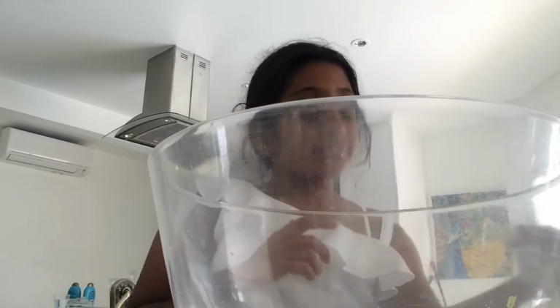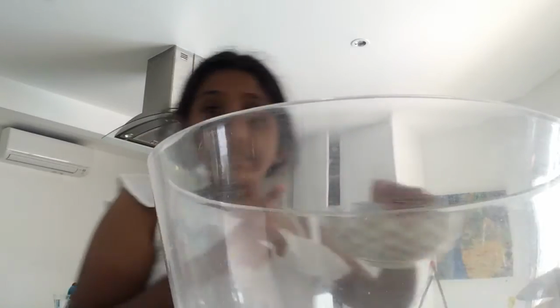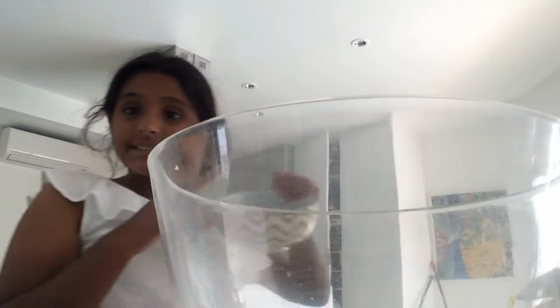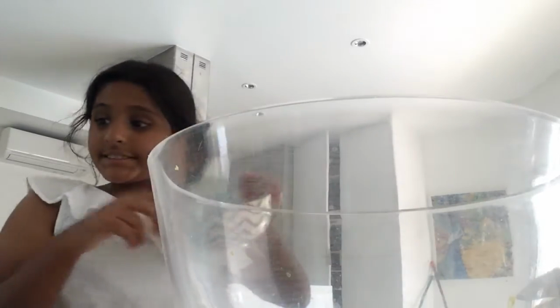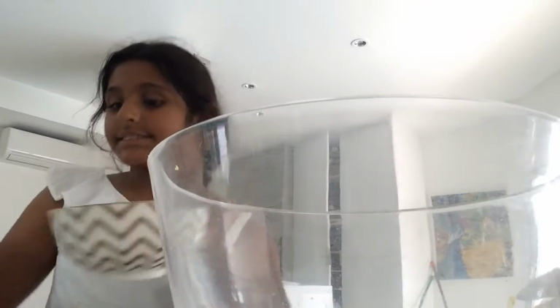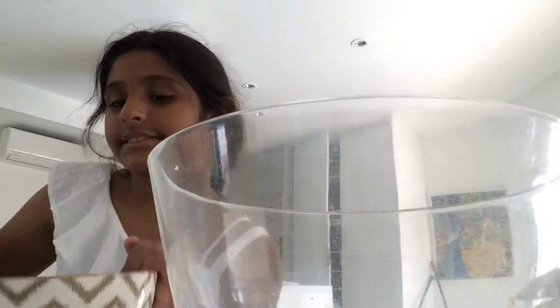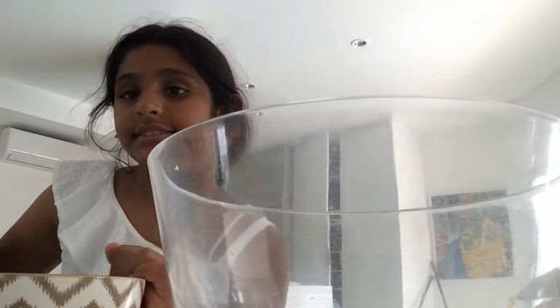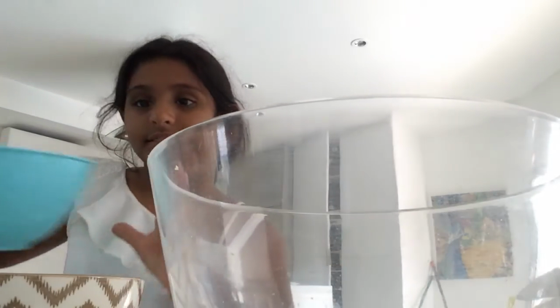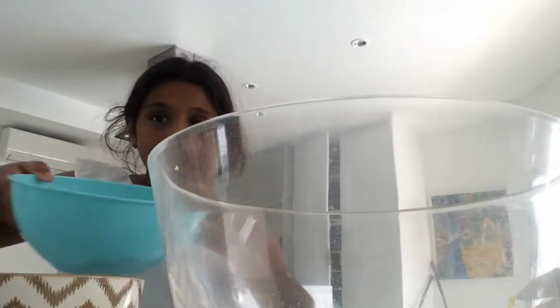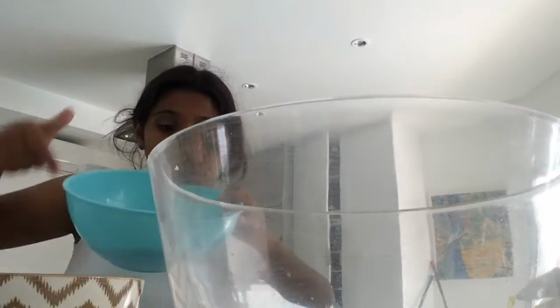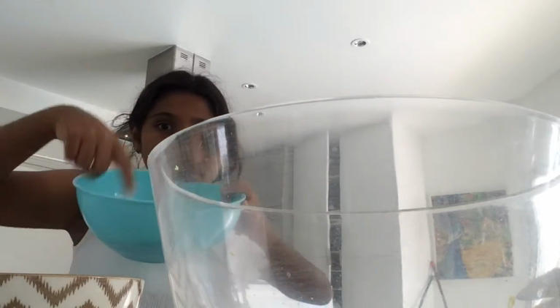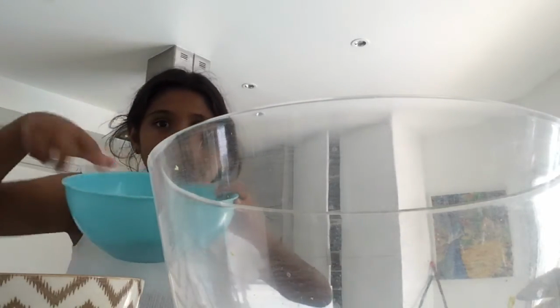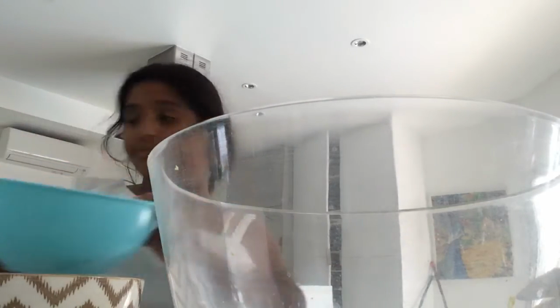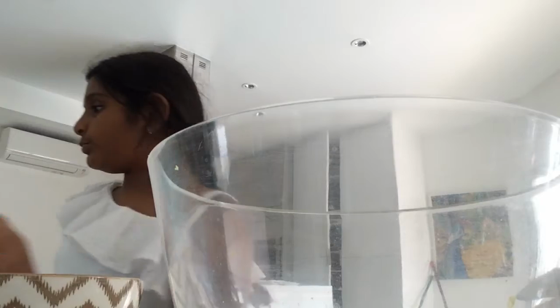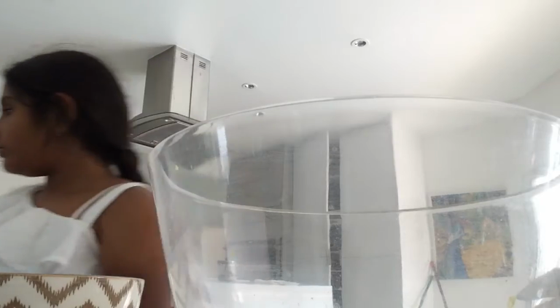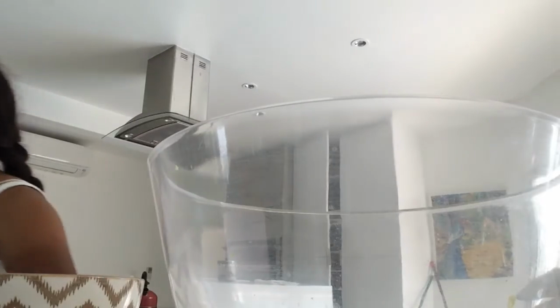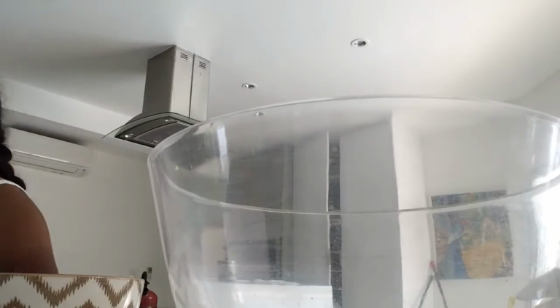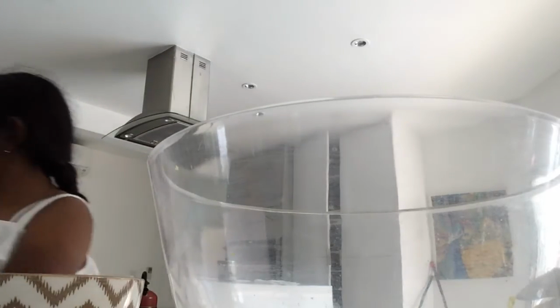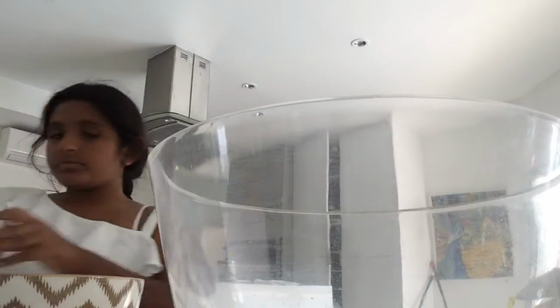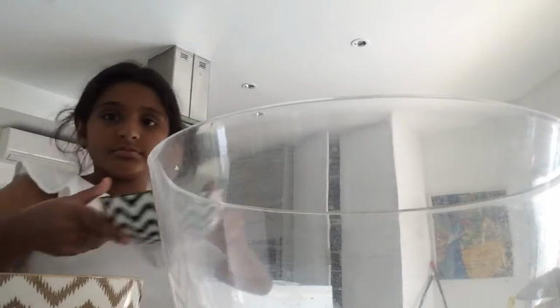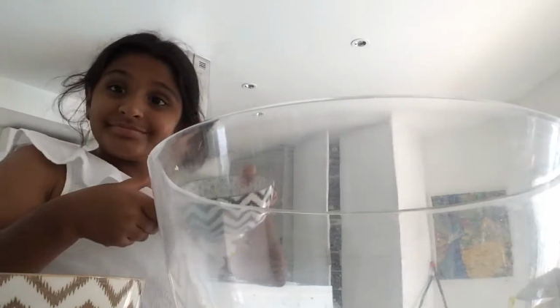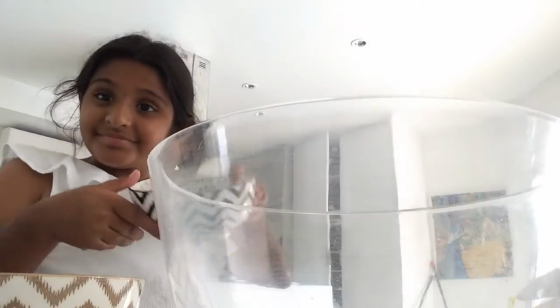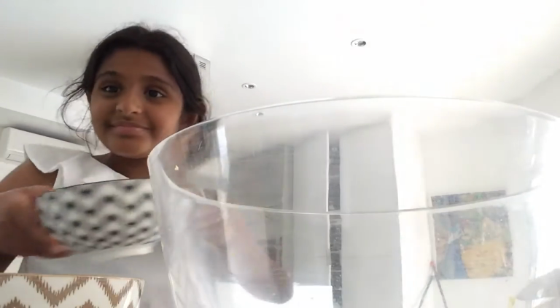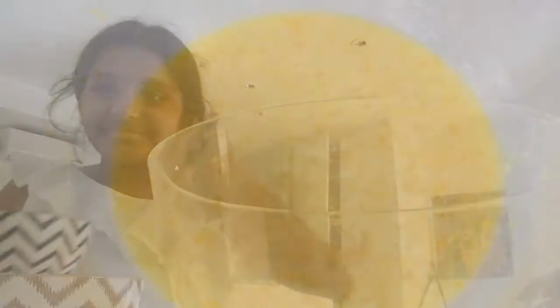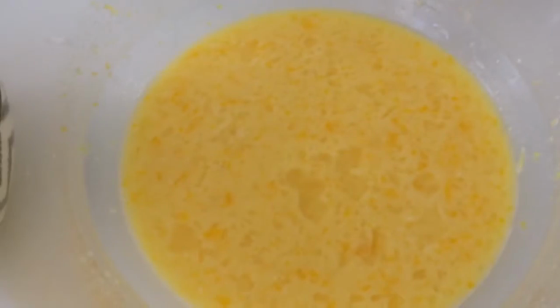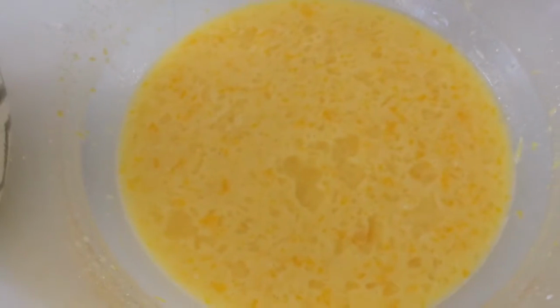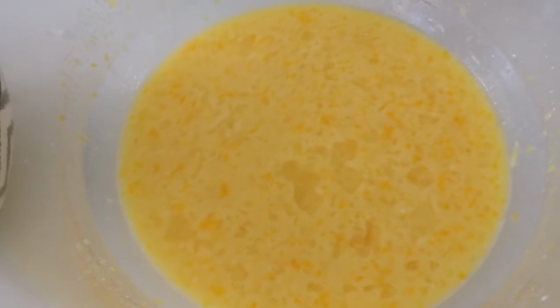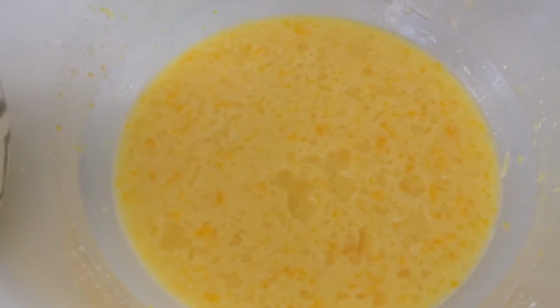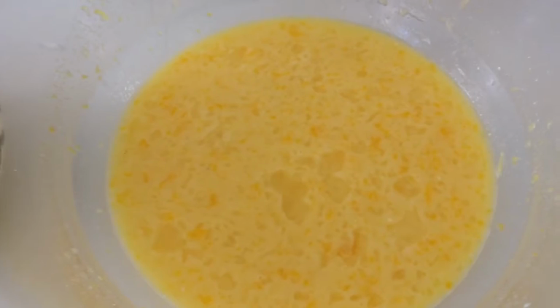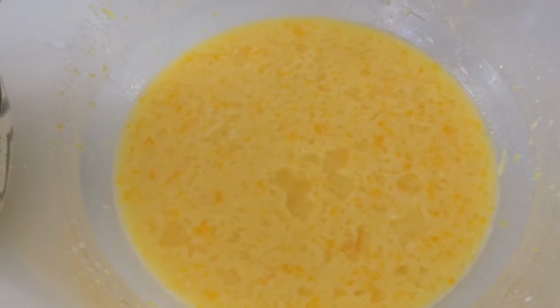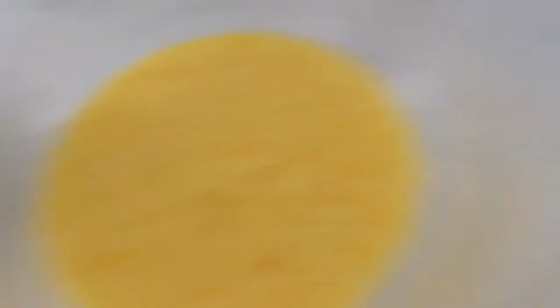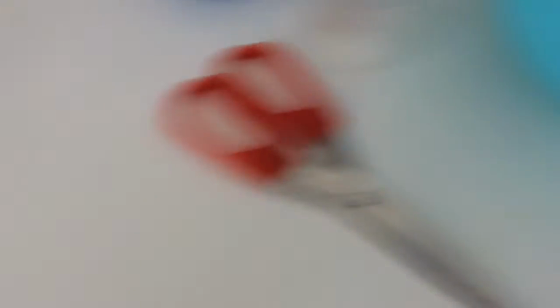Now I add eggs, buttermilk, and three tablespoons of lemon juice. This is what it looks like after it's been whisked.